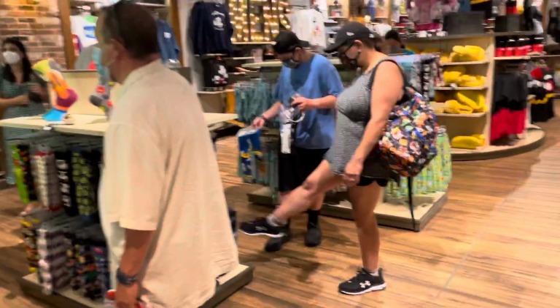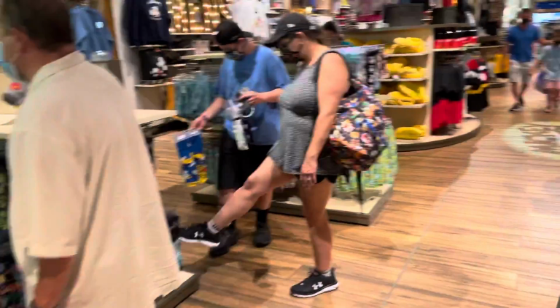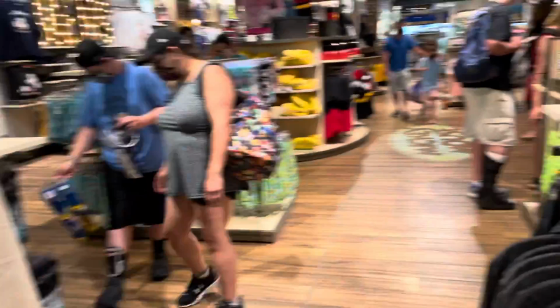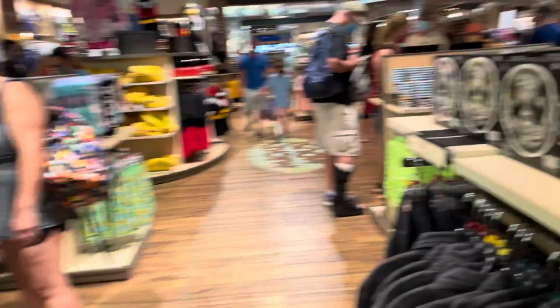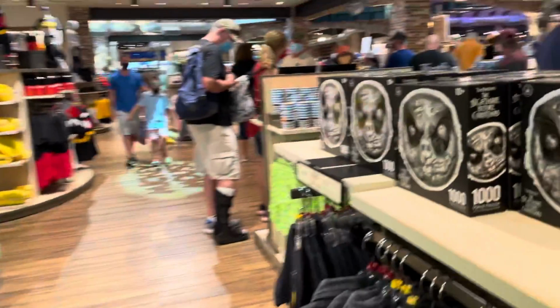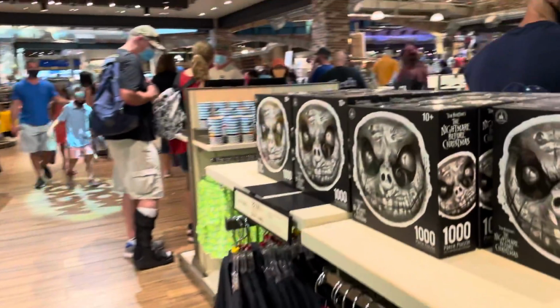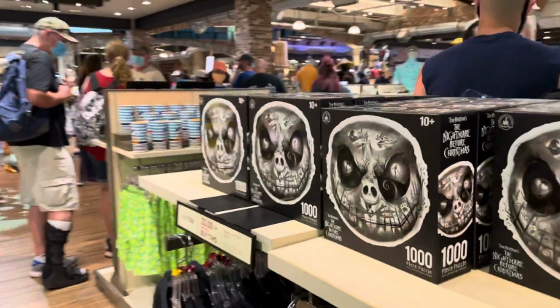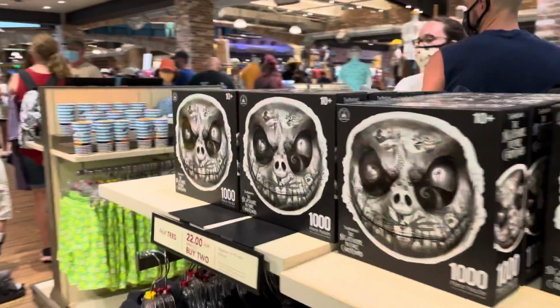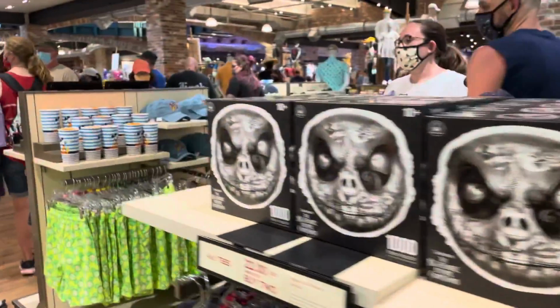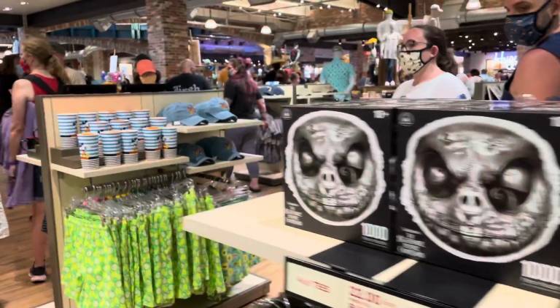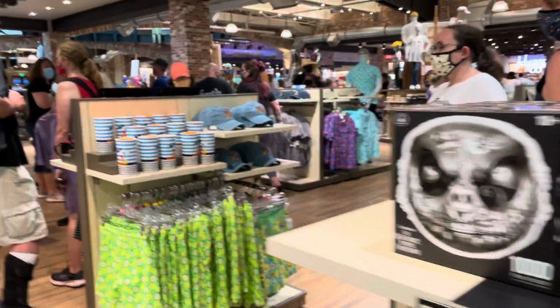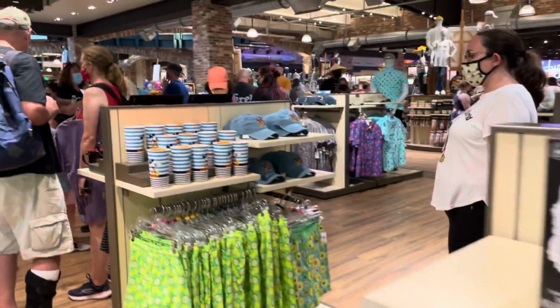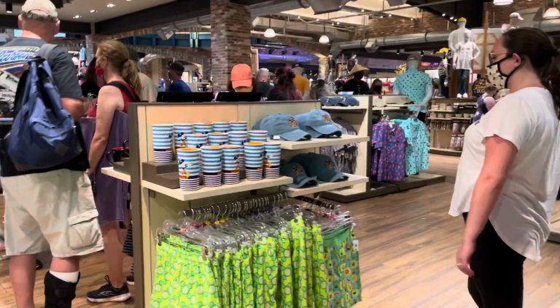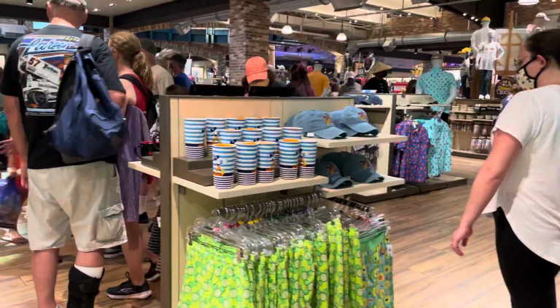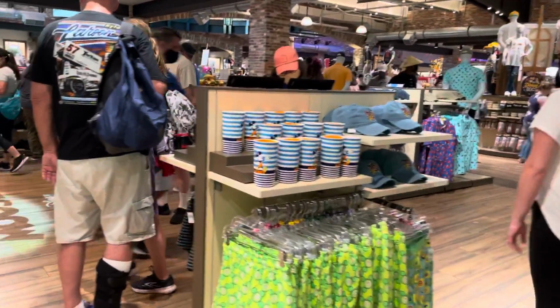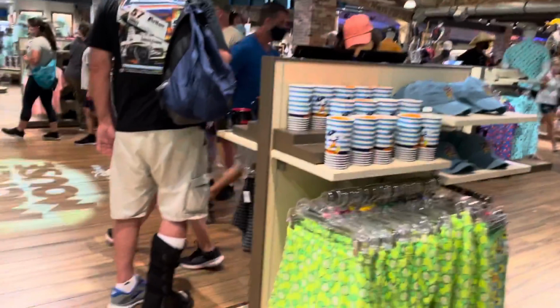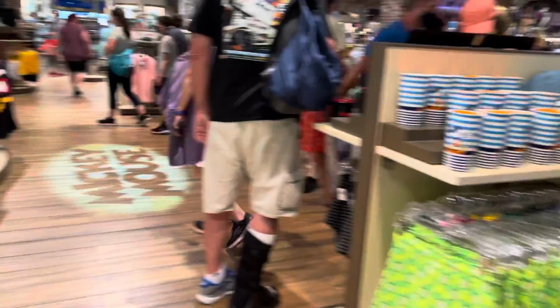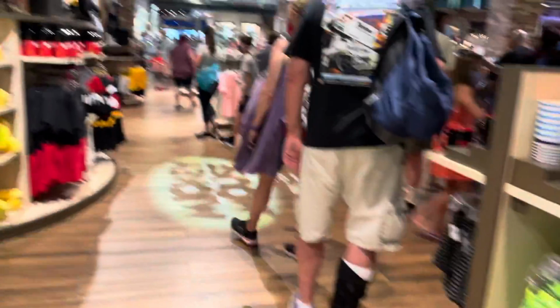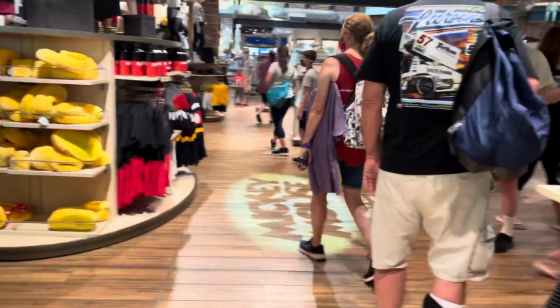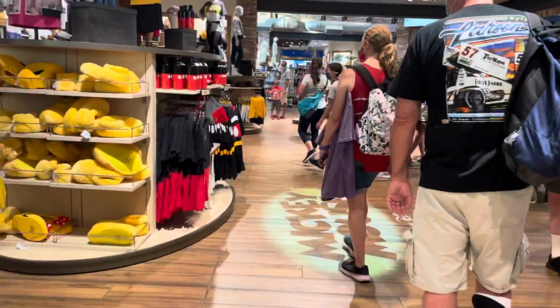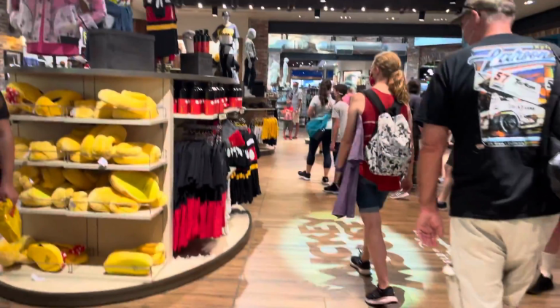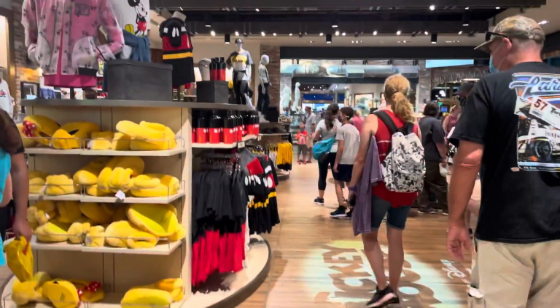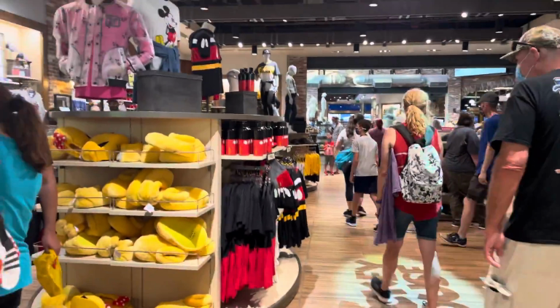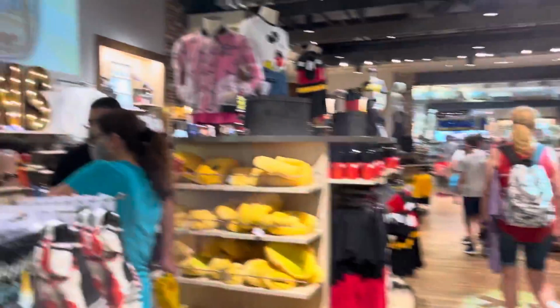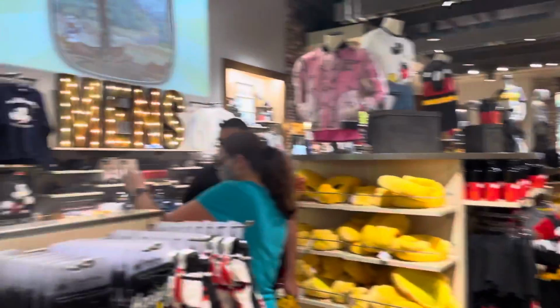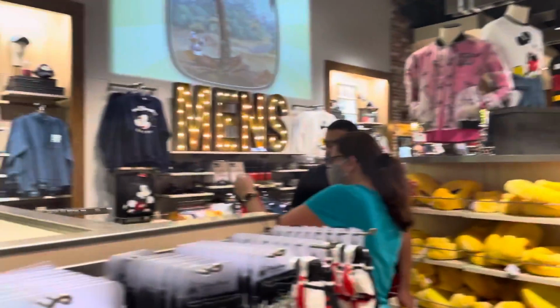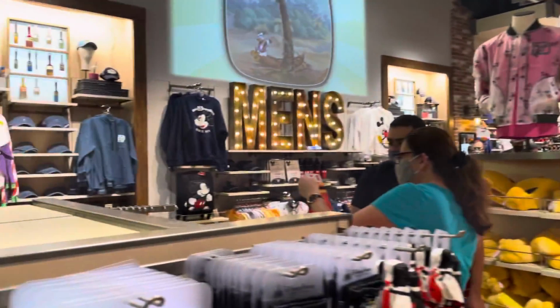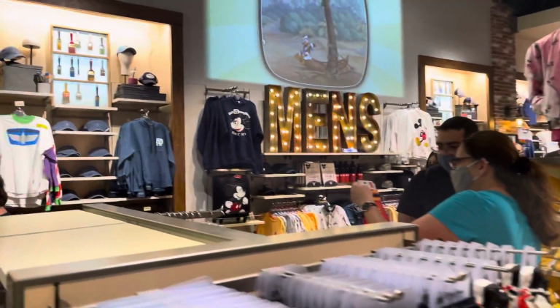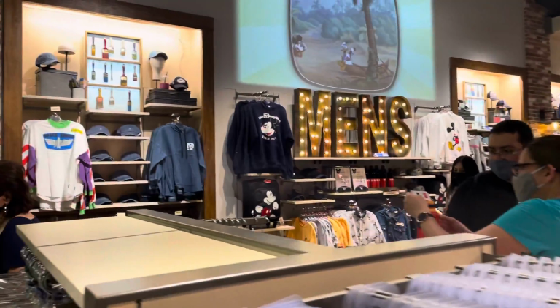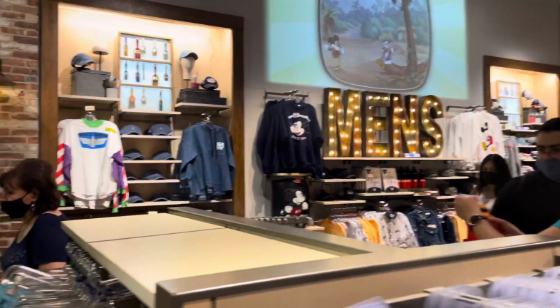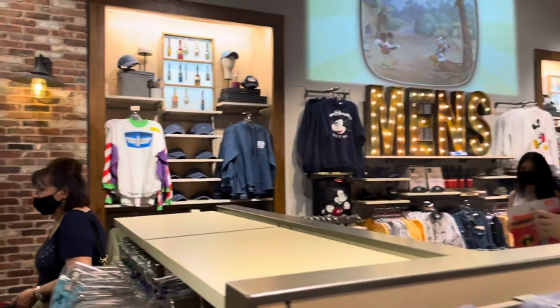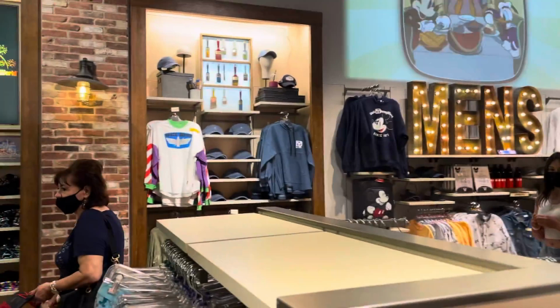They also have socks, puzzles, boxers, and spirit jerseys in this collection.